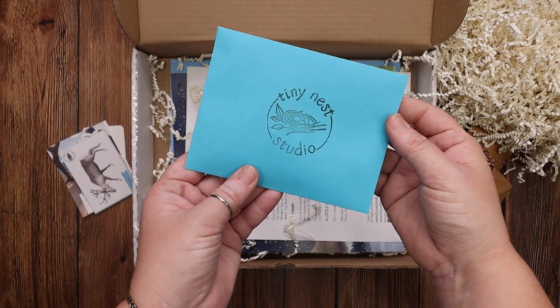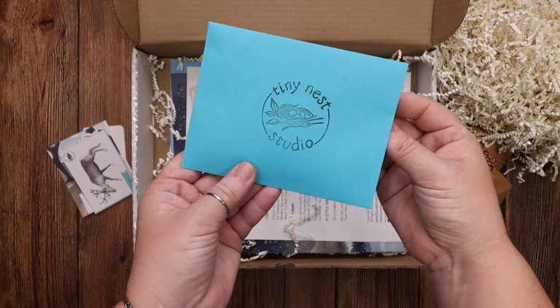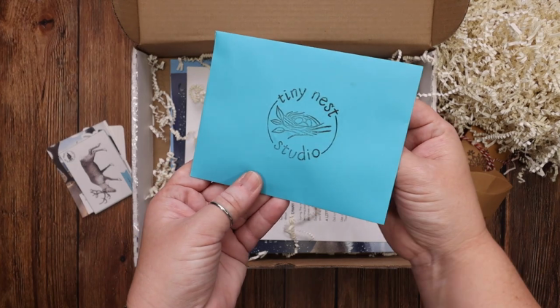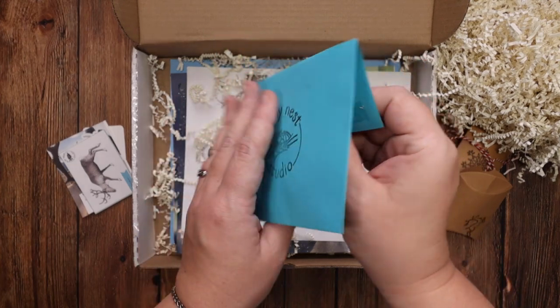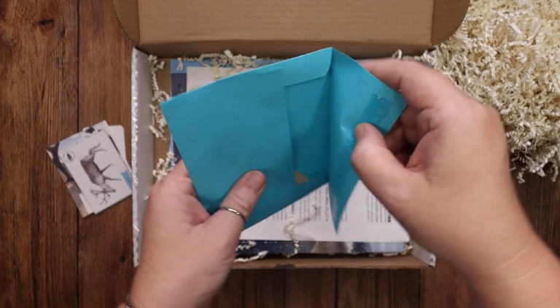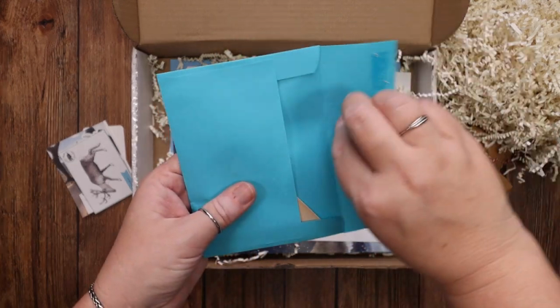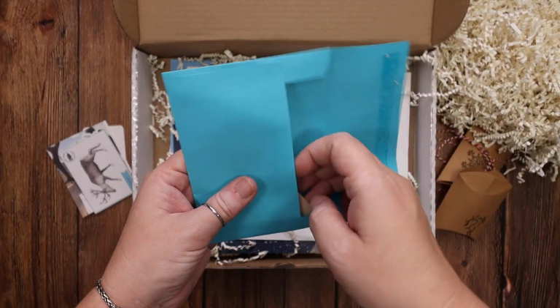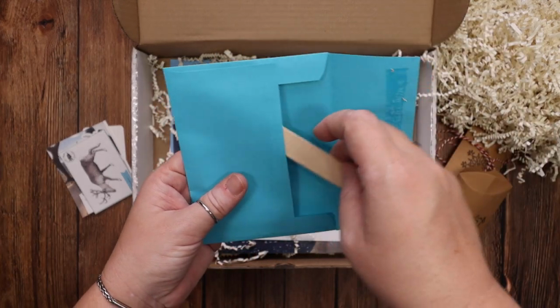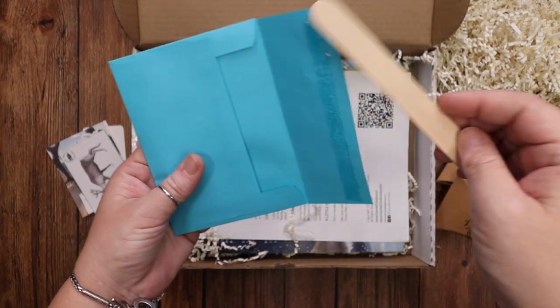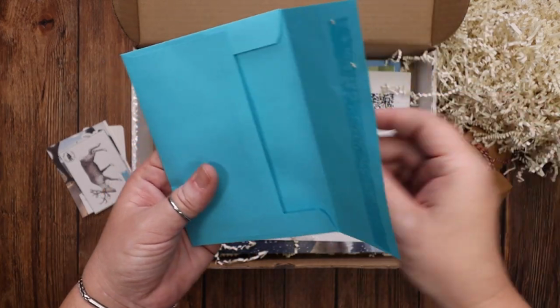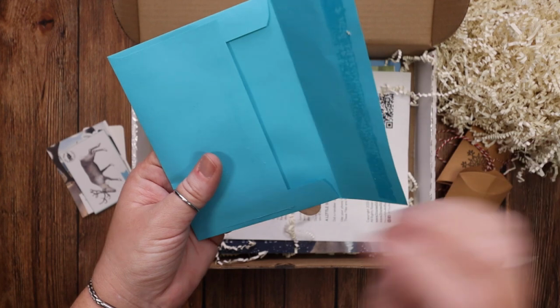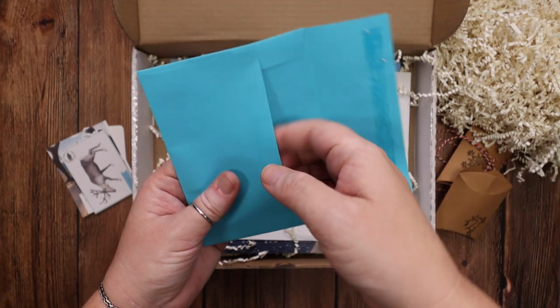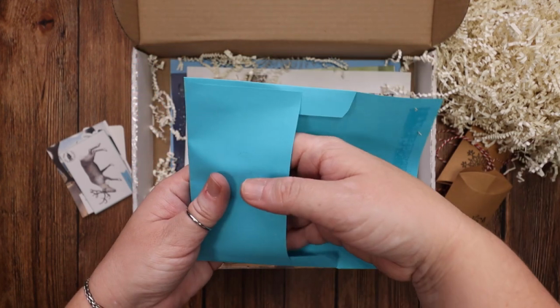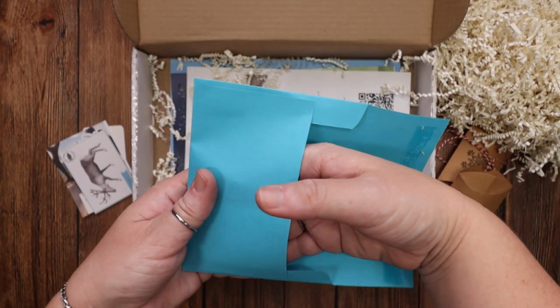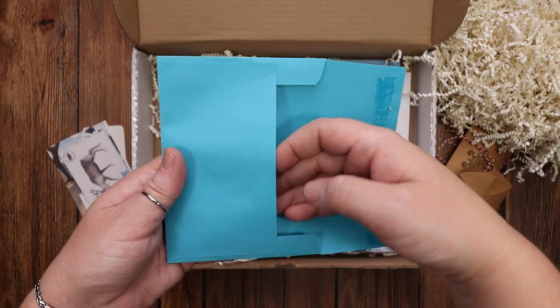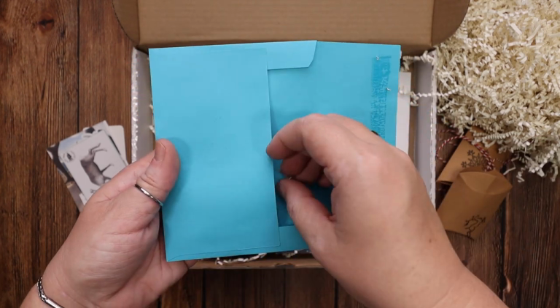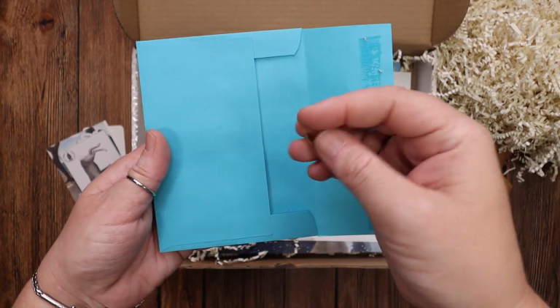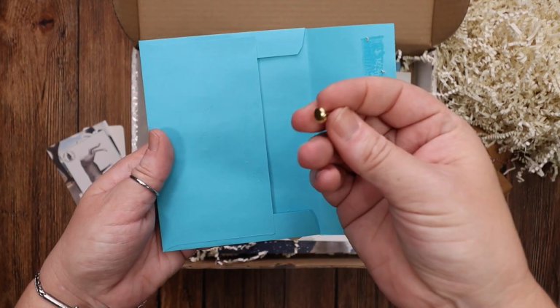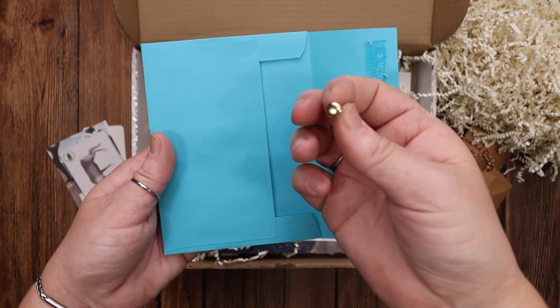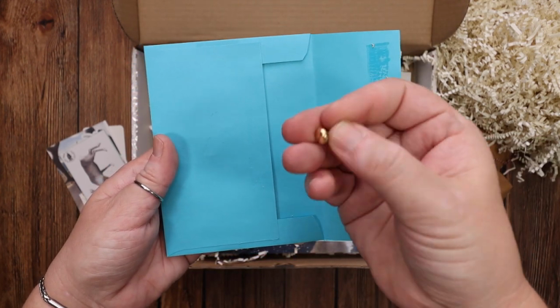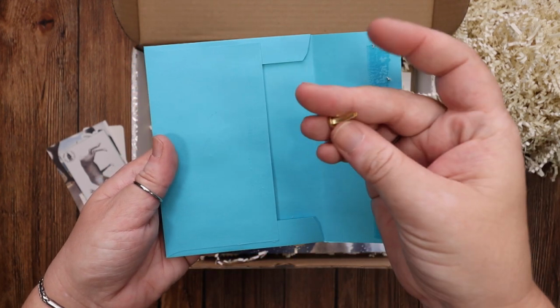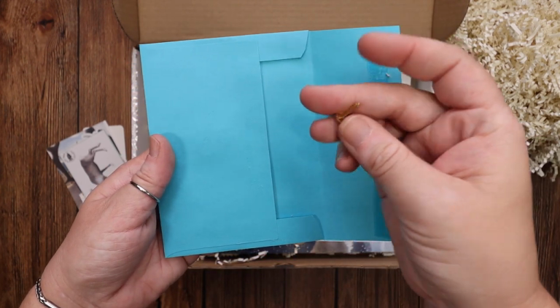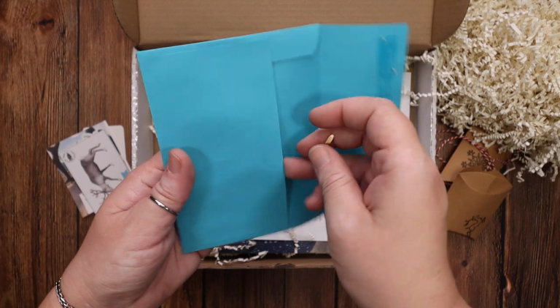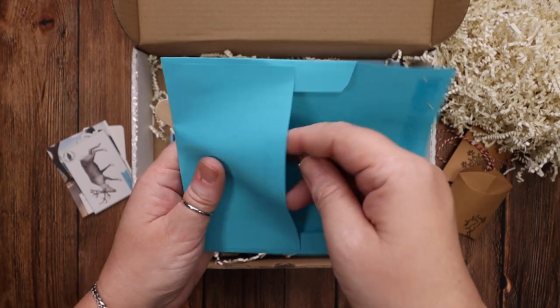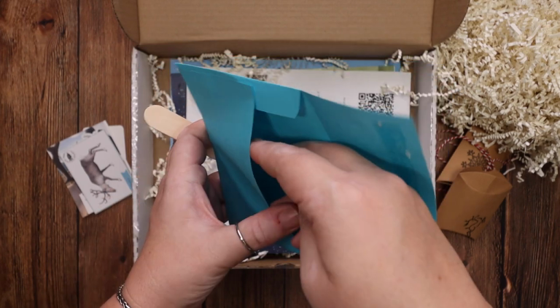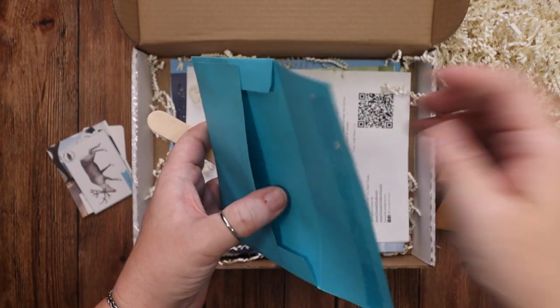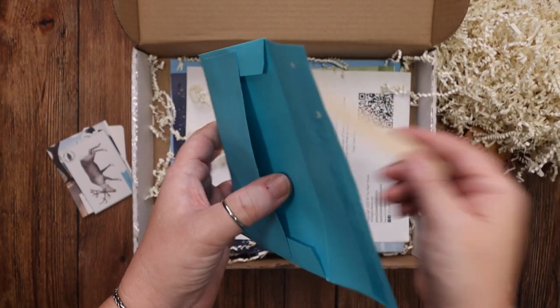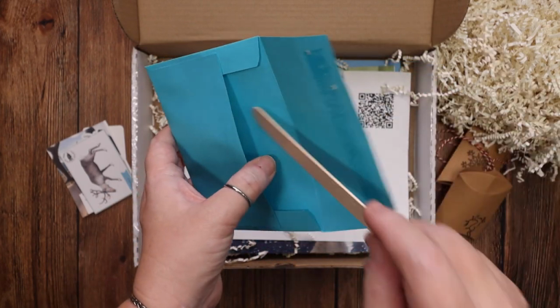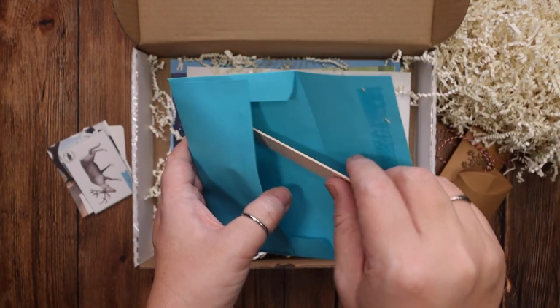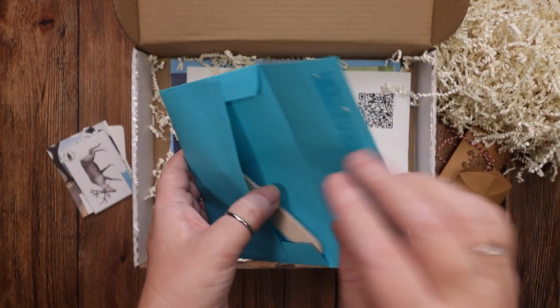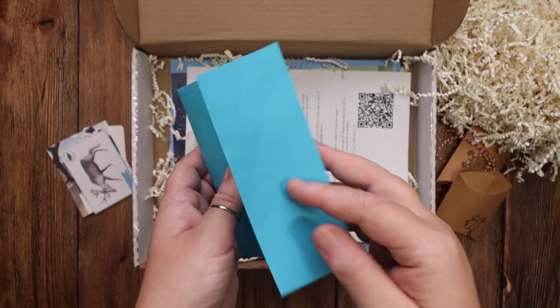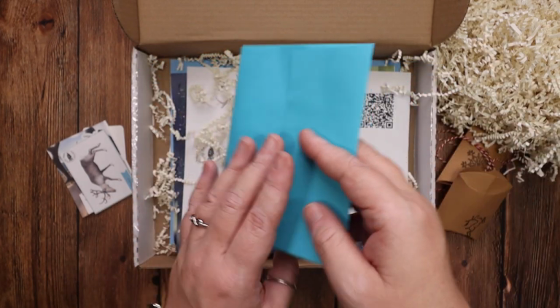There's a blue envelope that has a popsicle stick and one of those gold brass brad hook things, so I'm sure that is for a craftivity that you'll be doing.